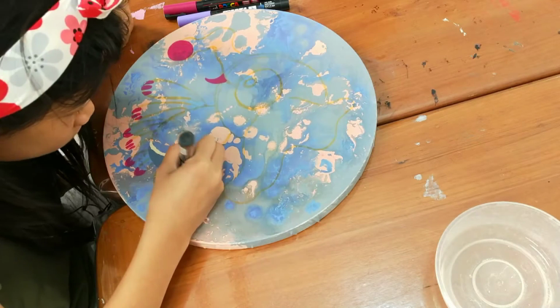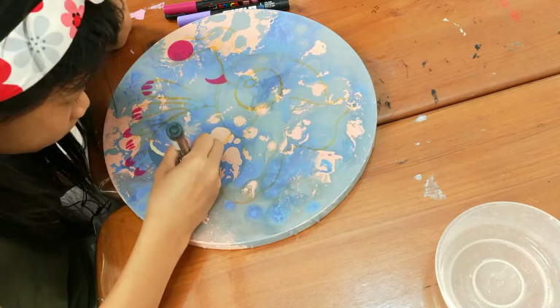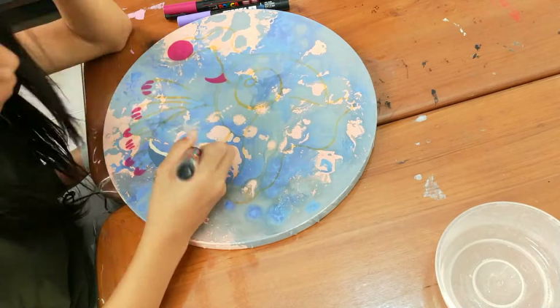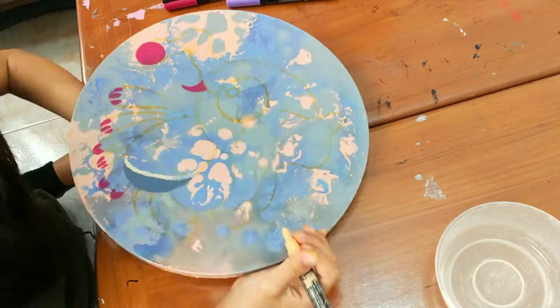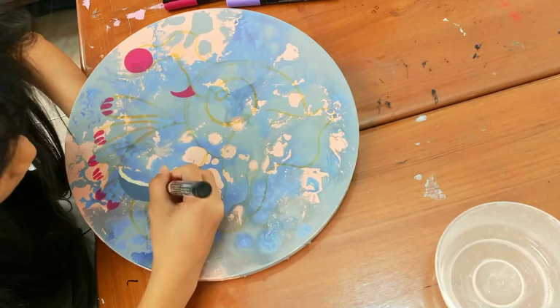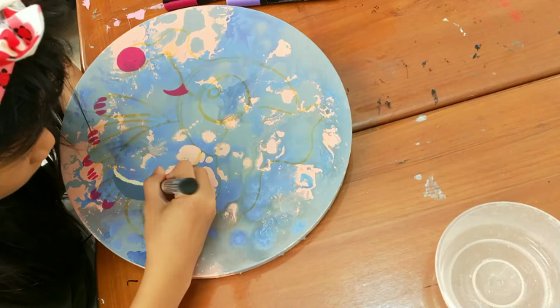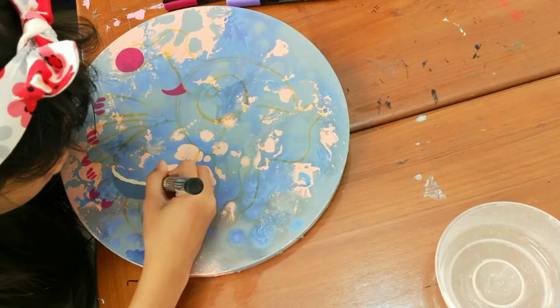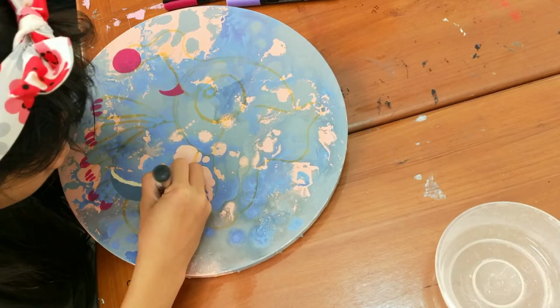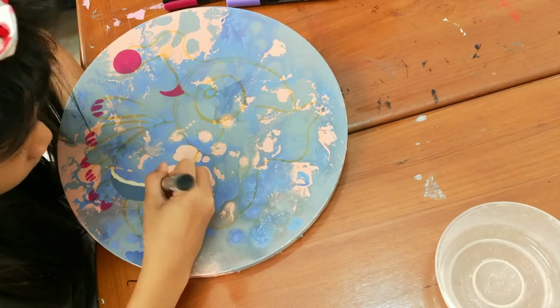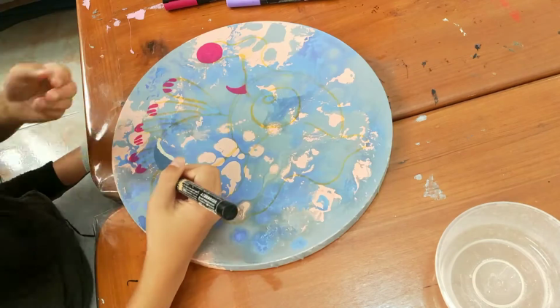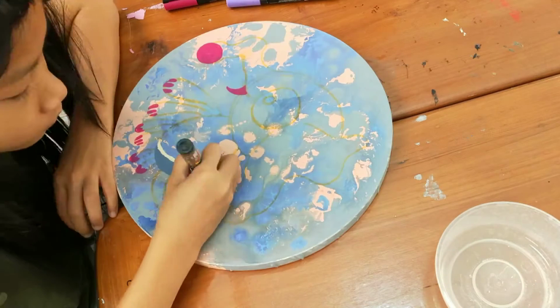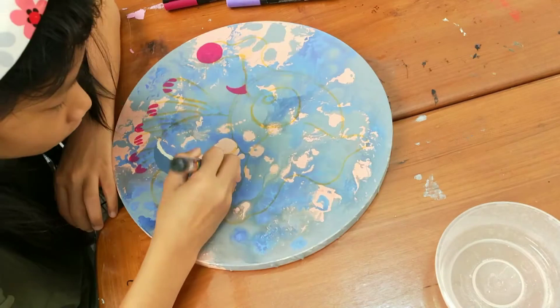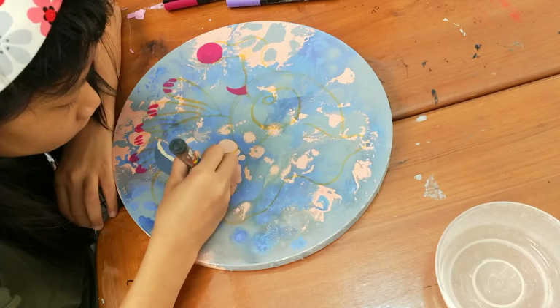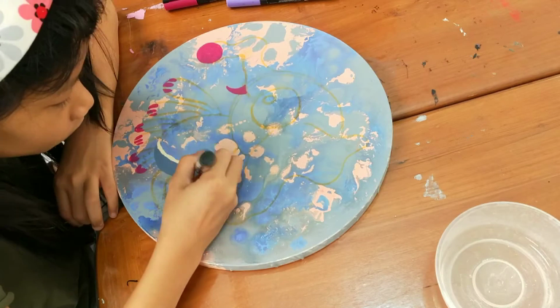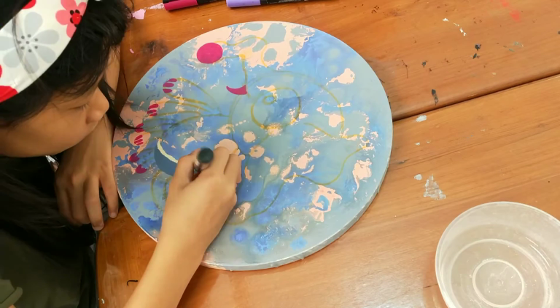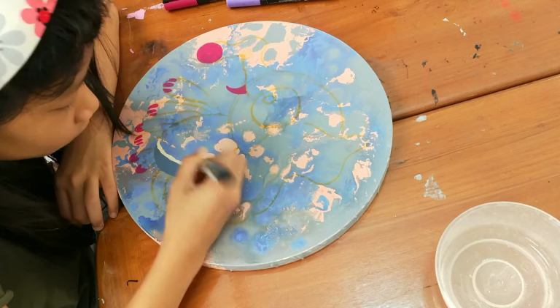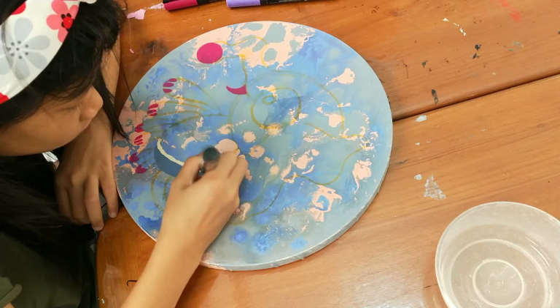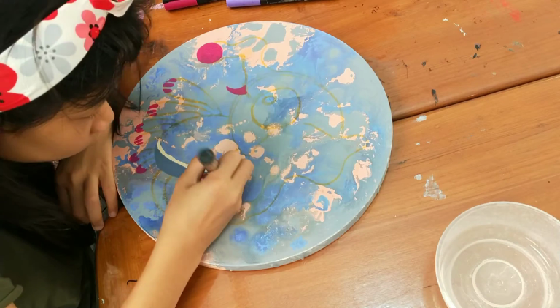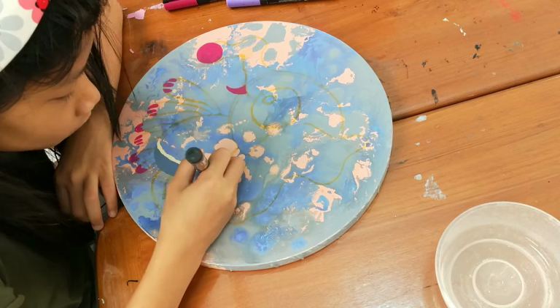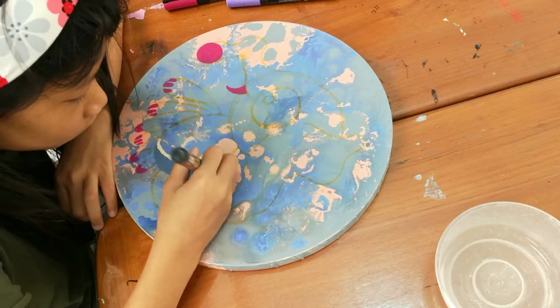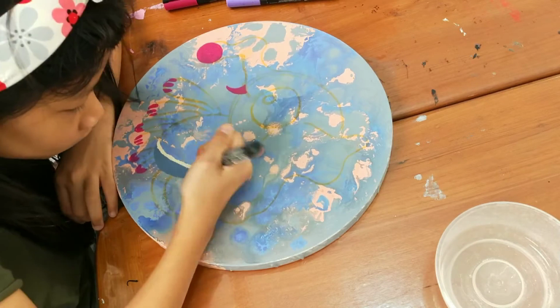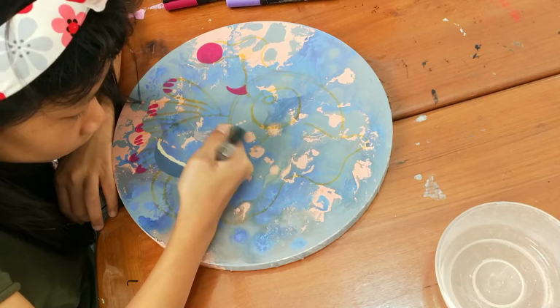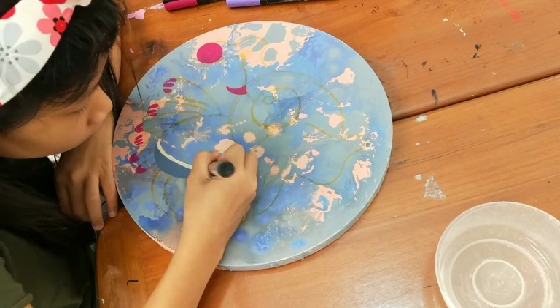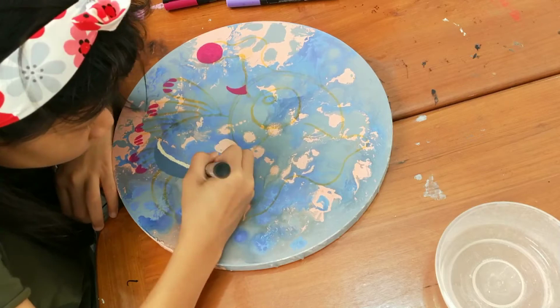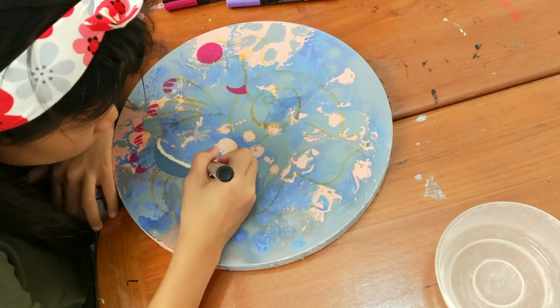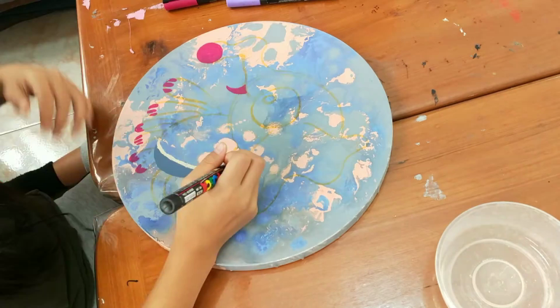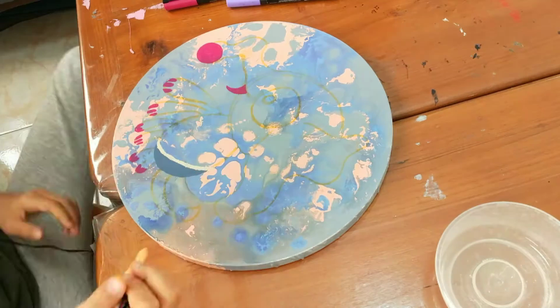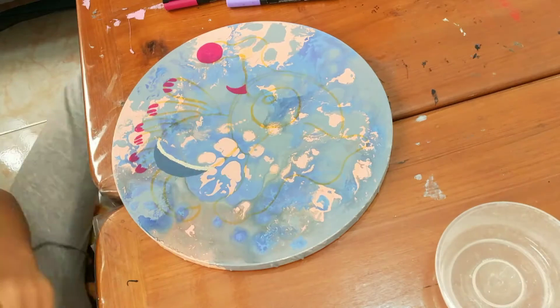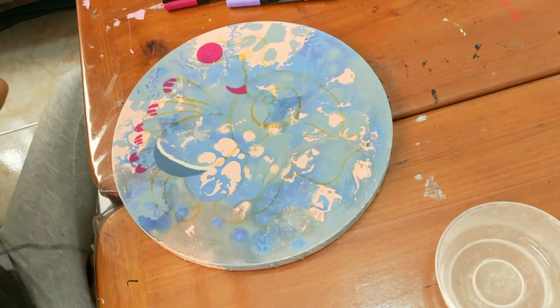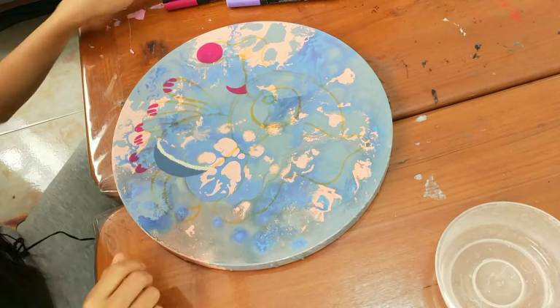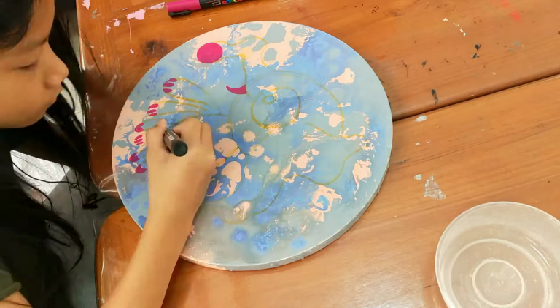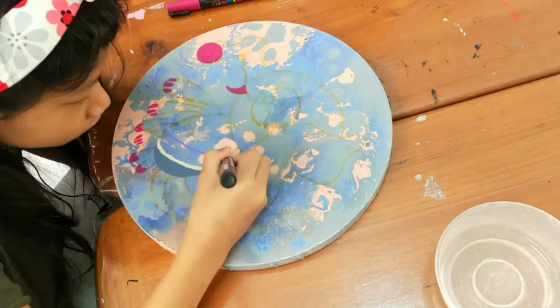And now I'm using this color — it's like a skin color. This one doesn't really work, so I'm just using a technique.